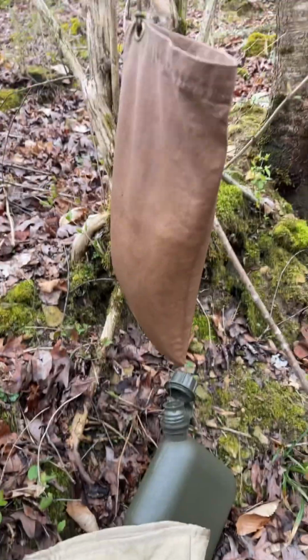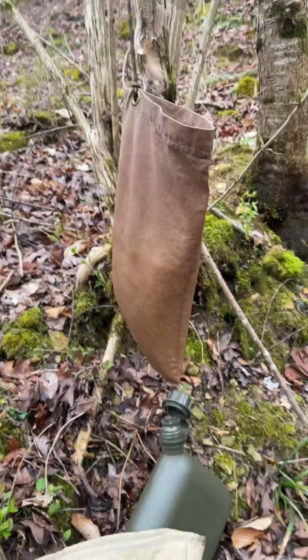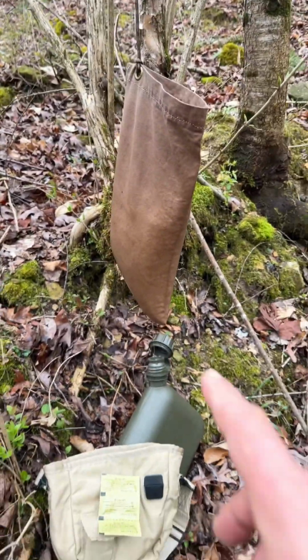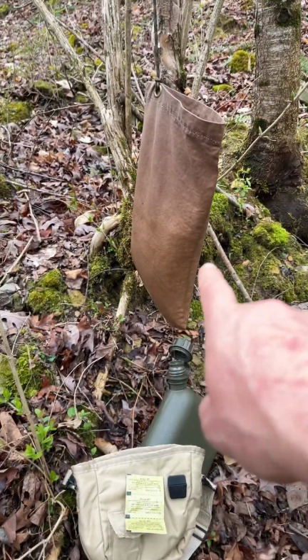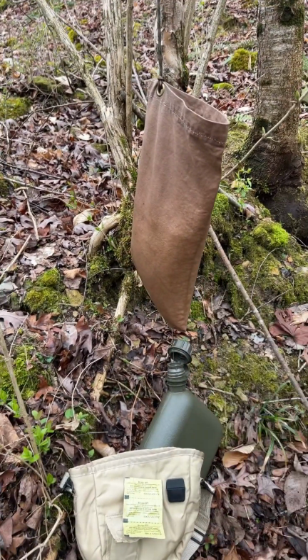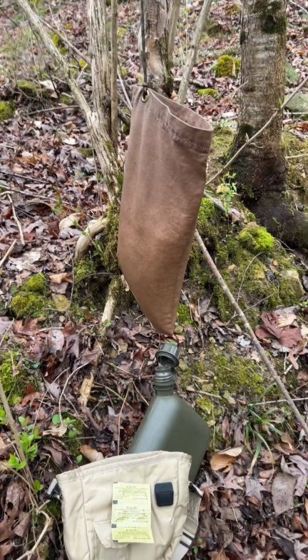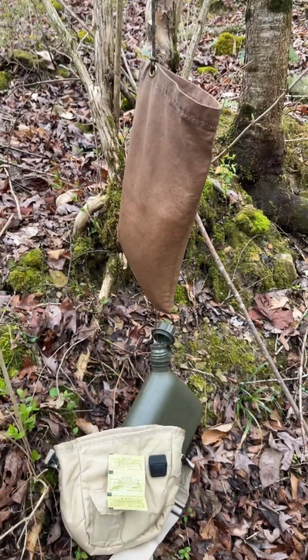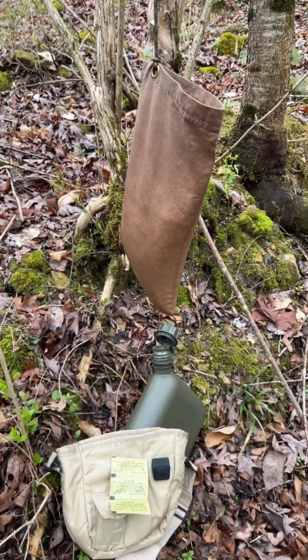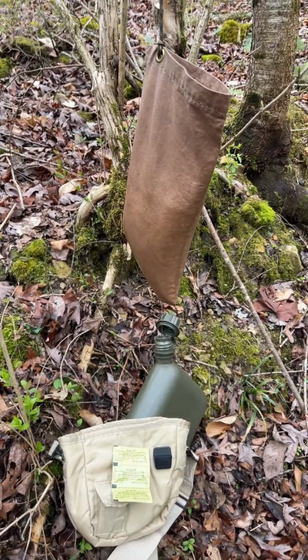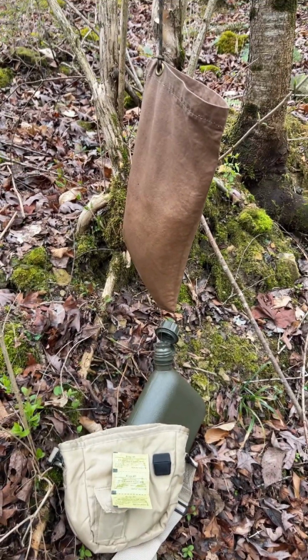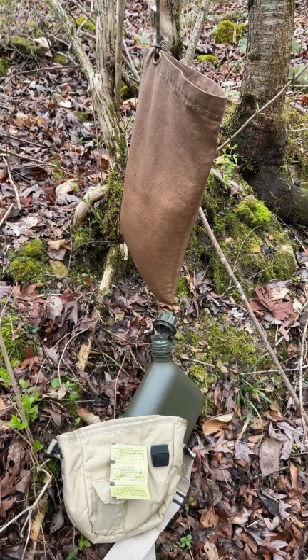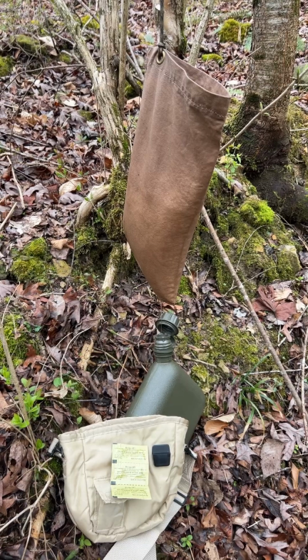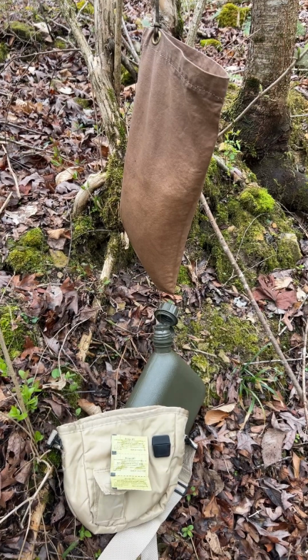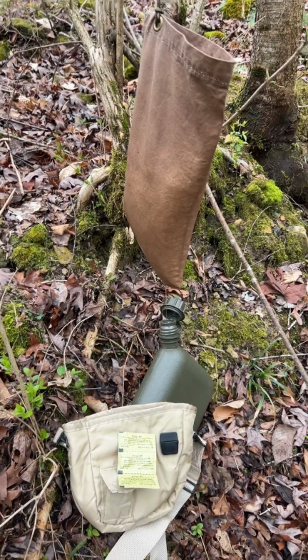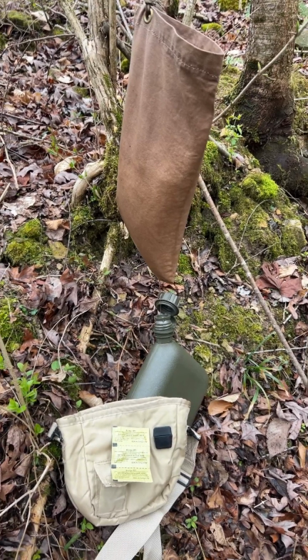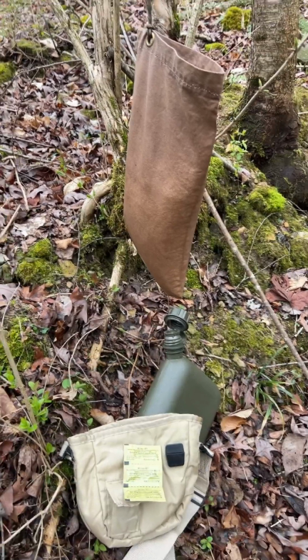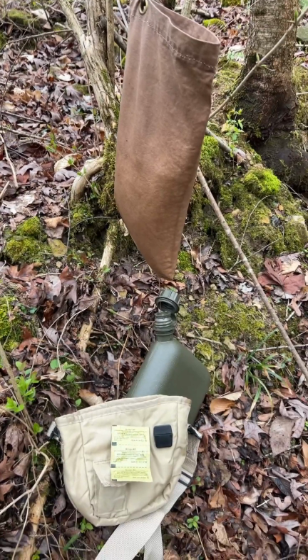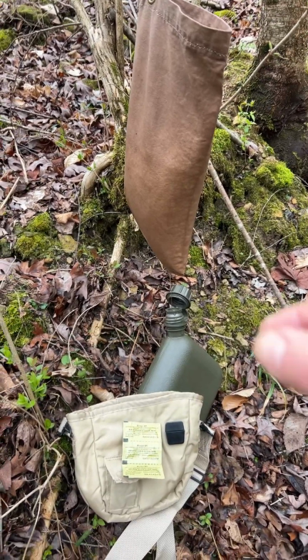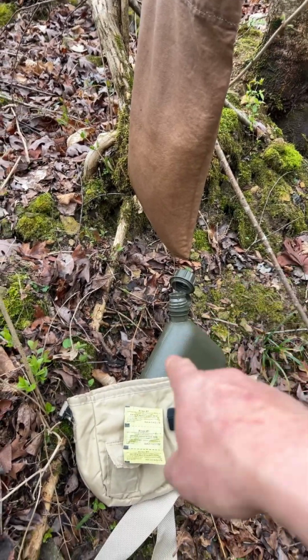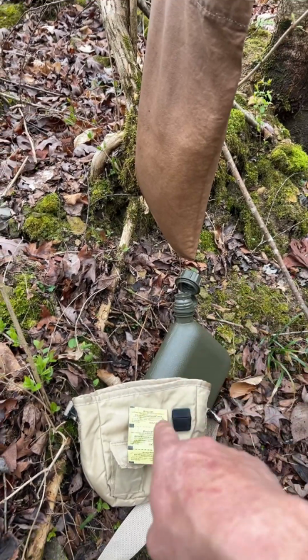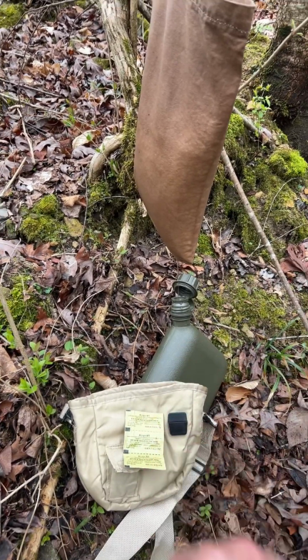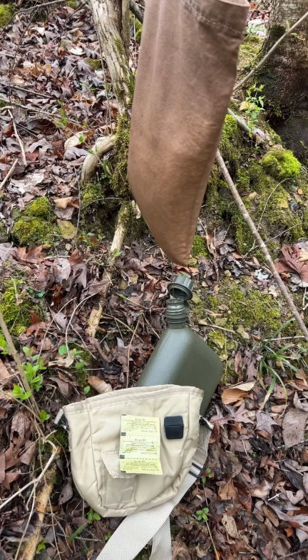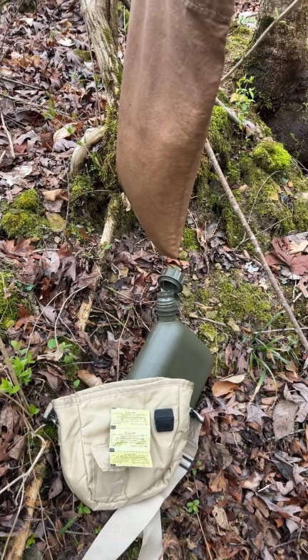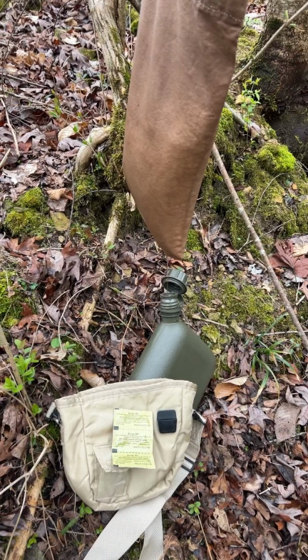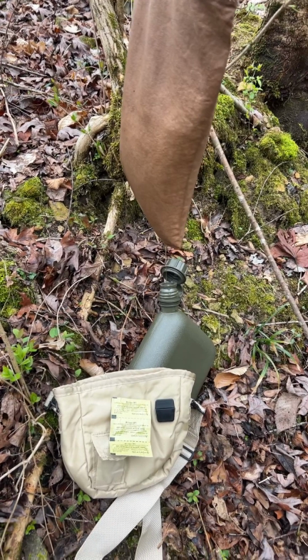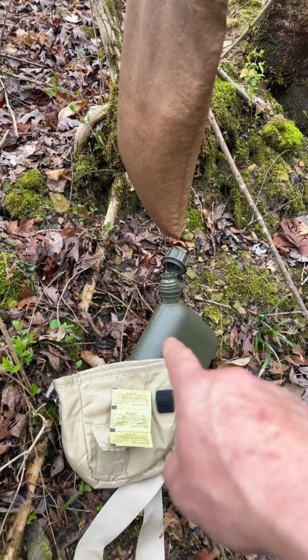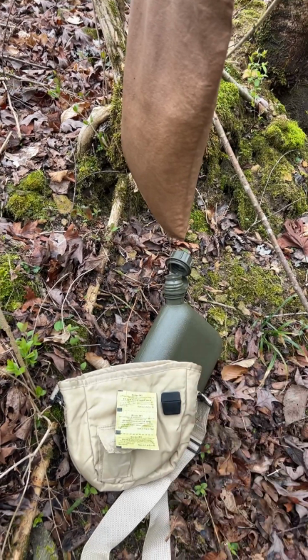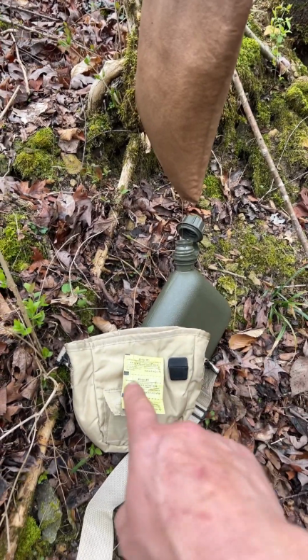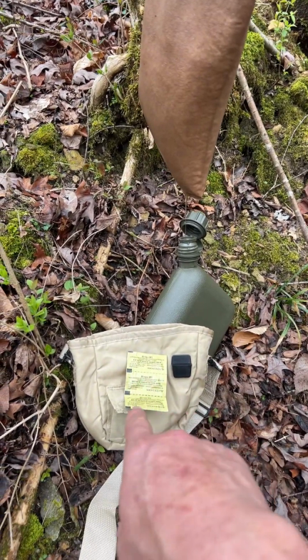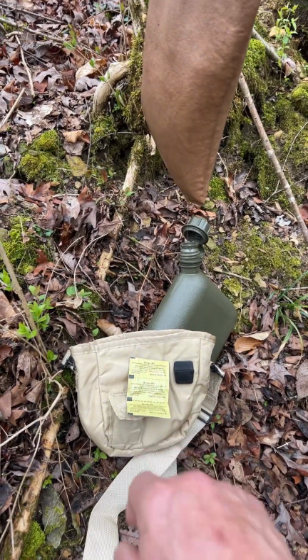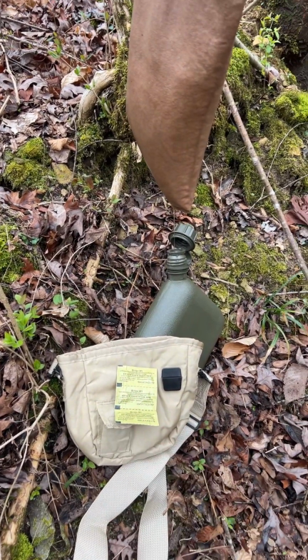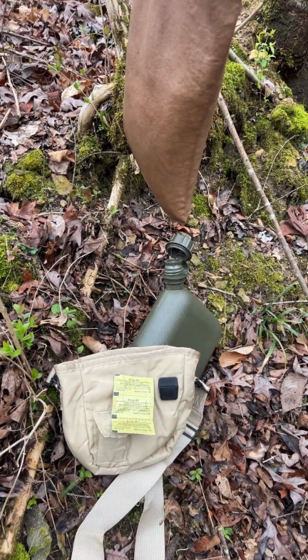I'll do a full-length video on how to get started with Milbank bags, how to treat them, how to use them, clean them, and all of that. But this is a very lightweight system. The bag will fold up and go in the bottom of the canteen bag, and the tablets go right in the side pouch.